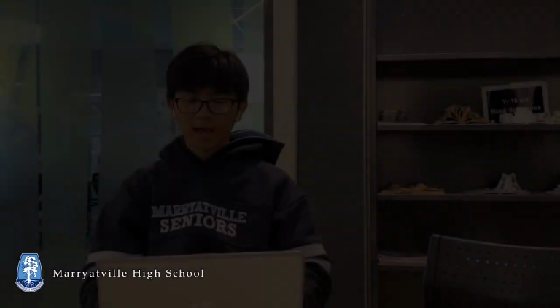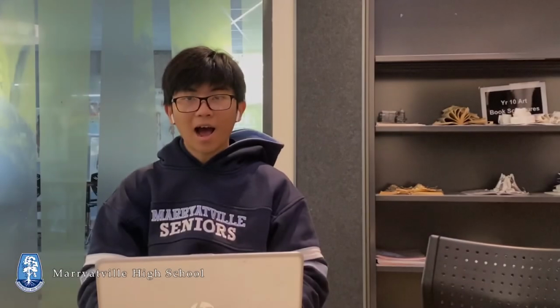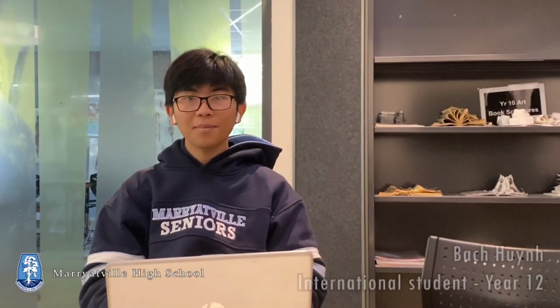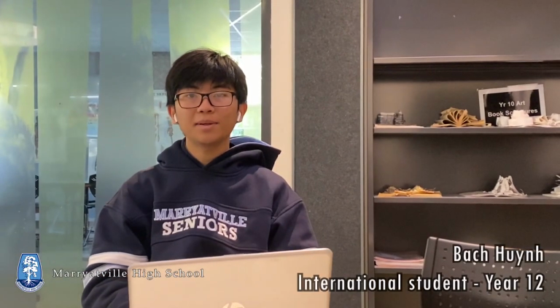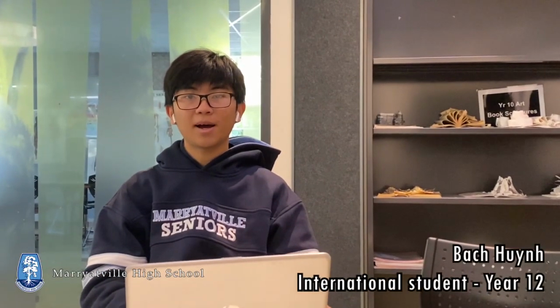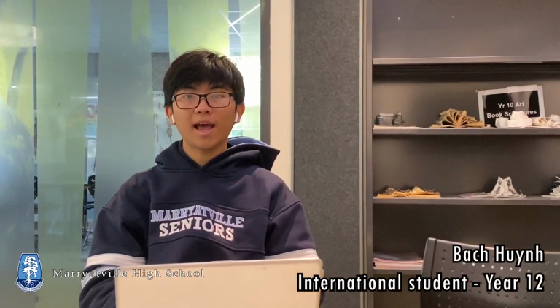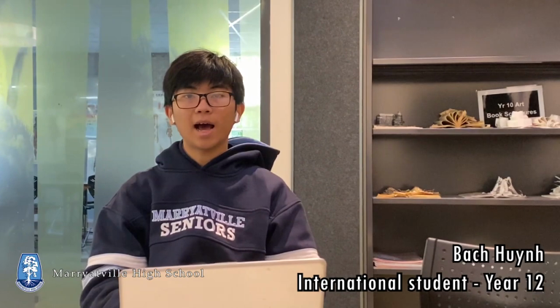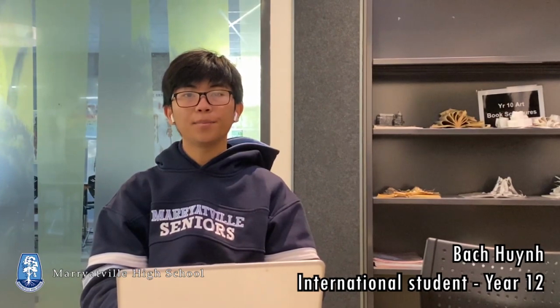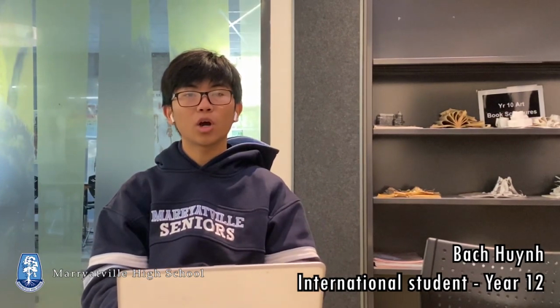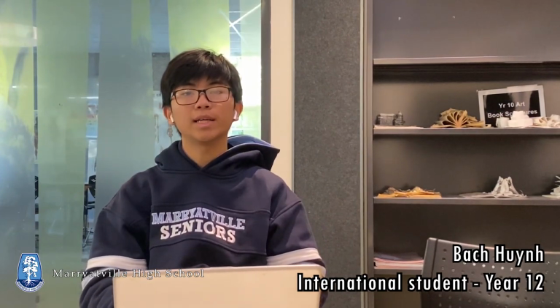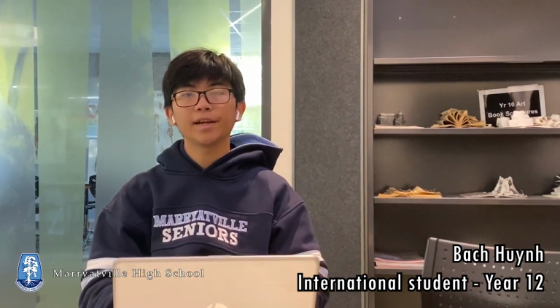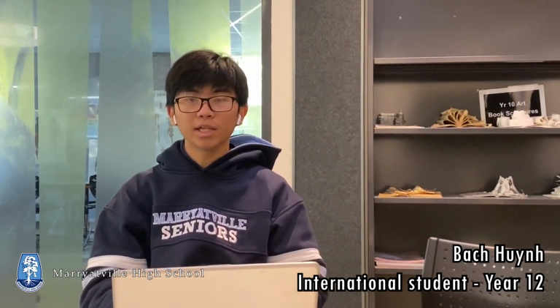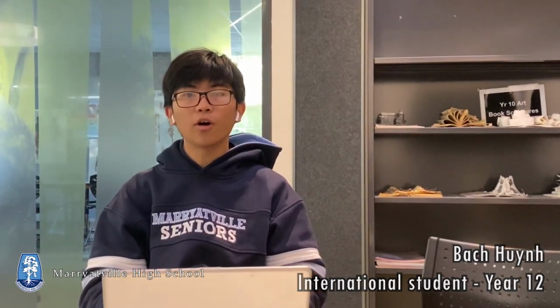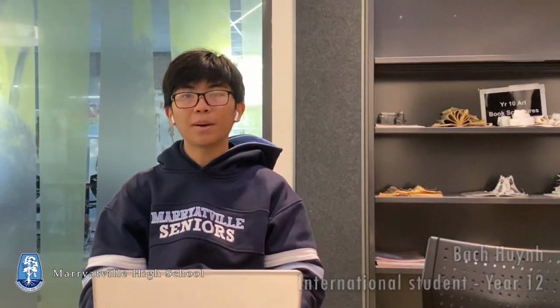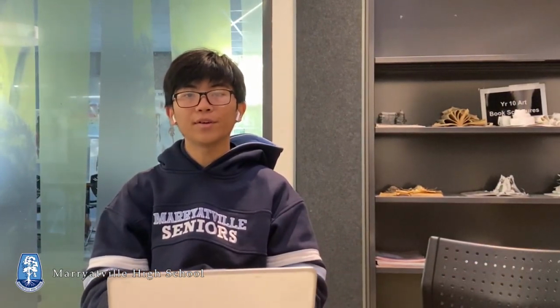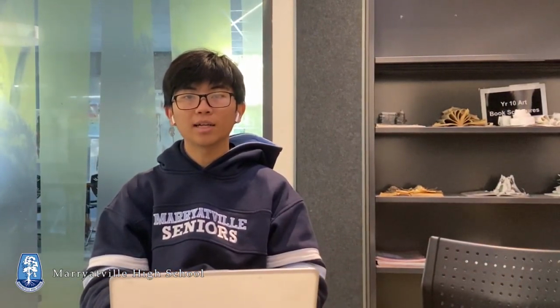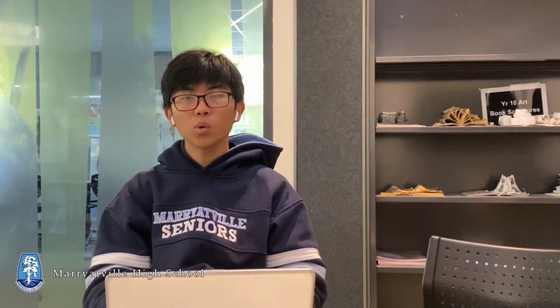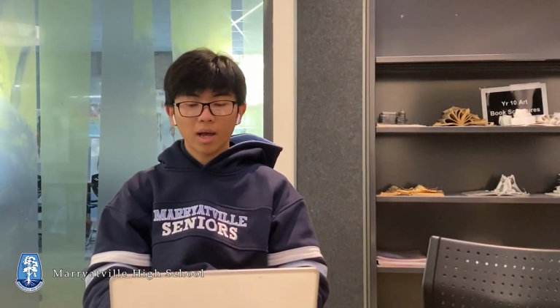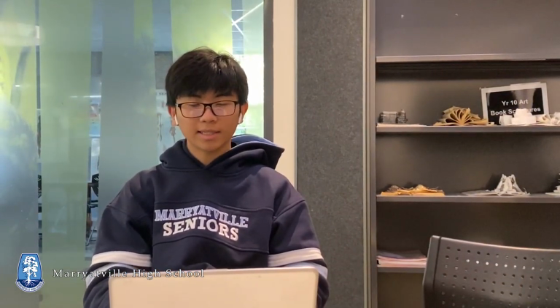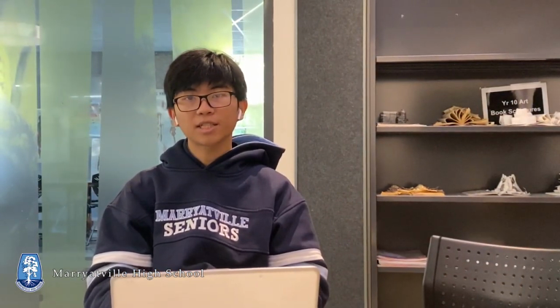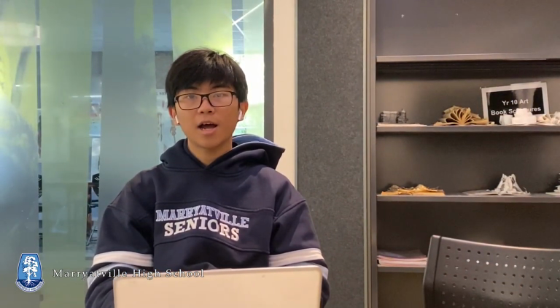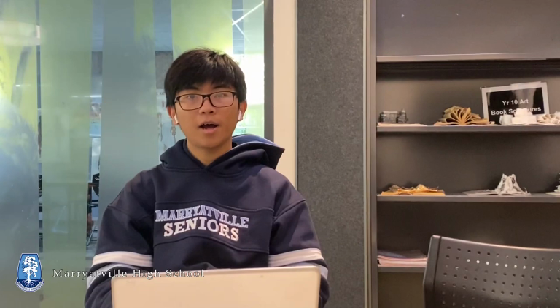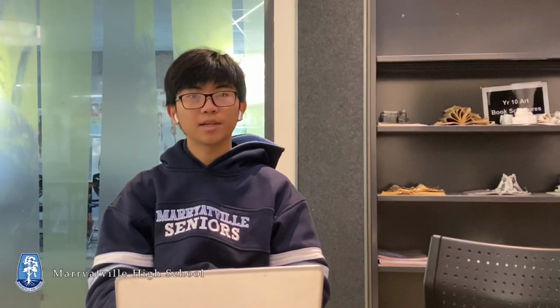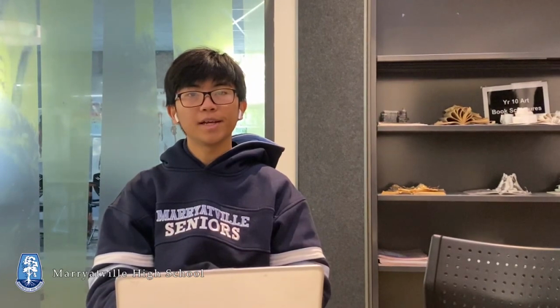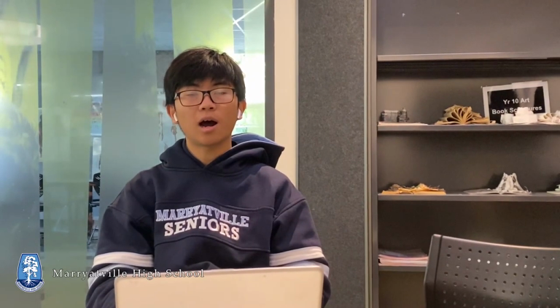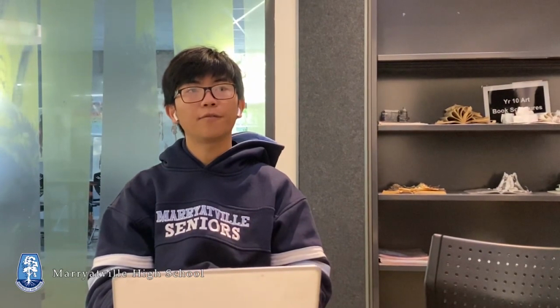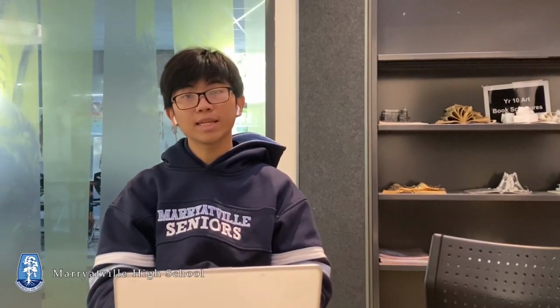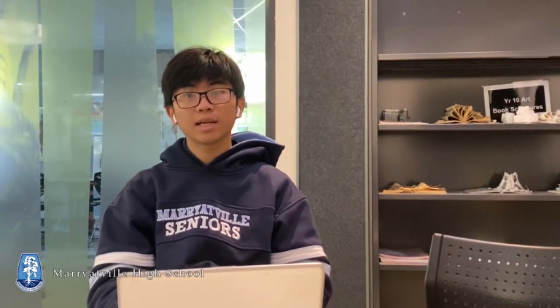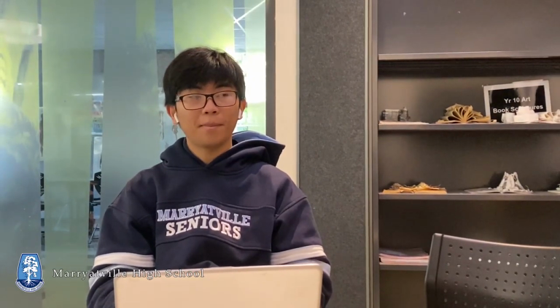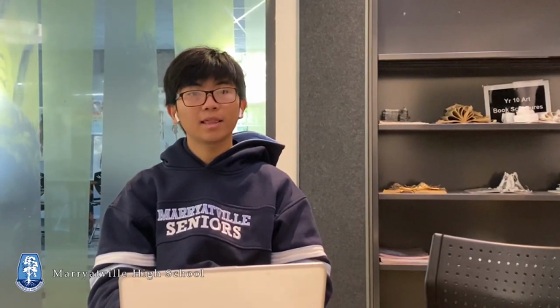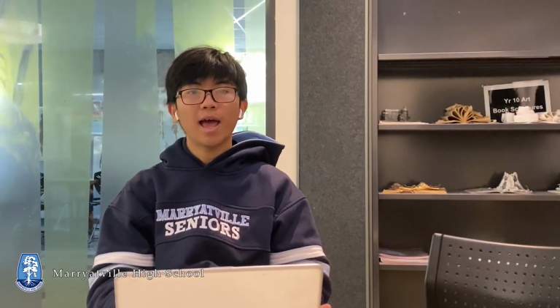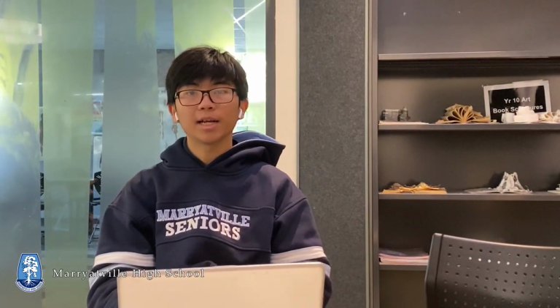Hi, my name is Vak and I'm currently studying Year 12 at Merrittville High School. The subjects that I am studying are Physics, Math, and English.